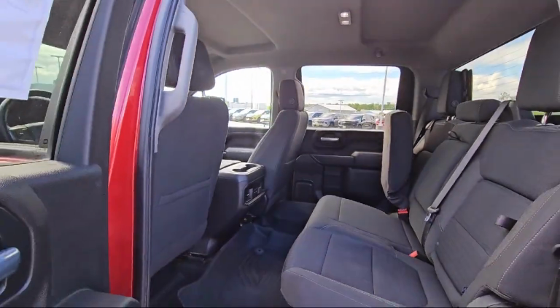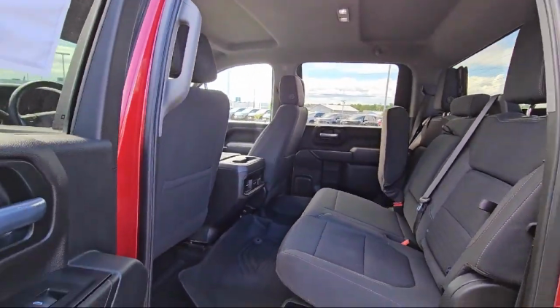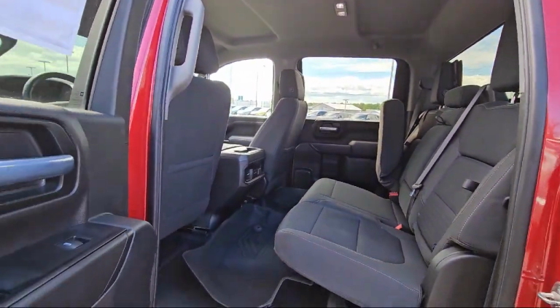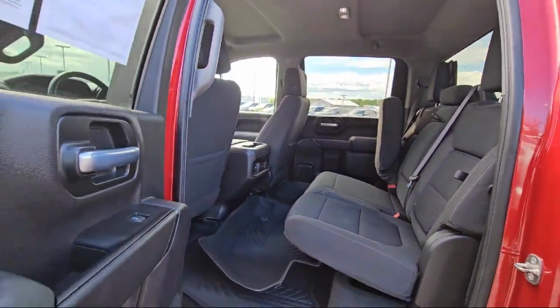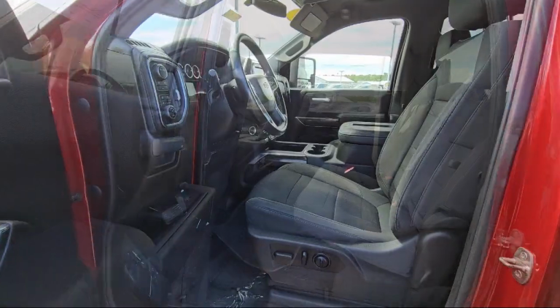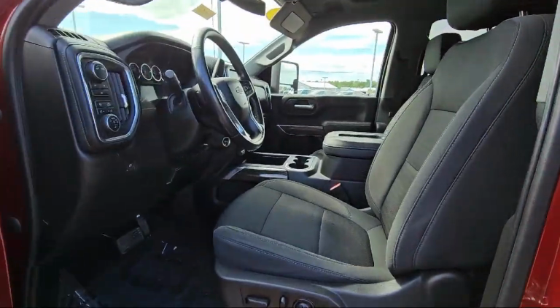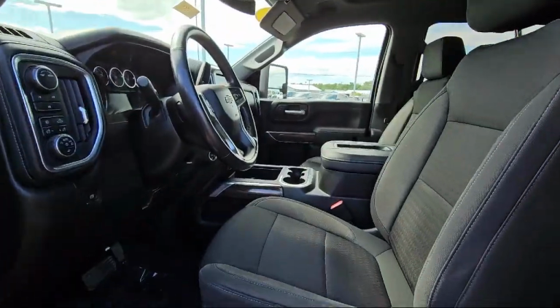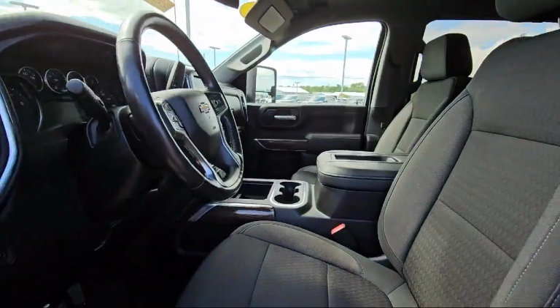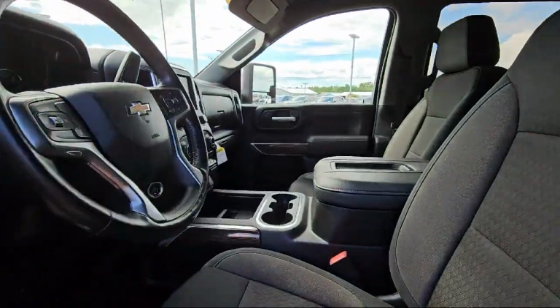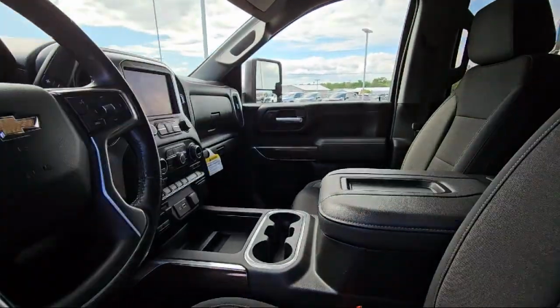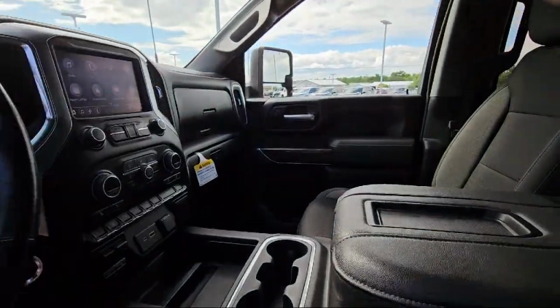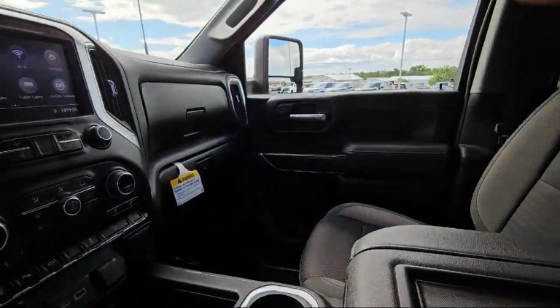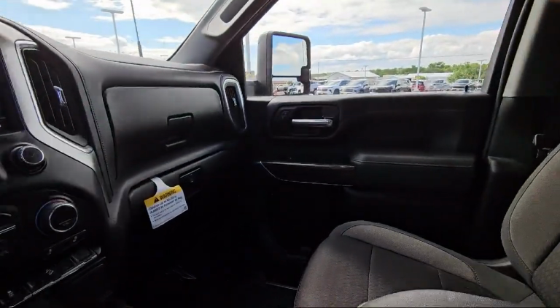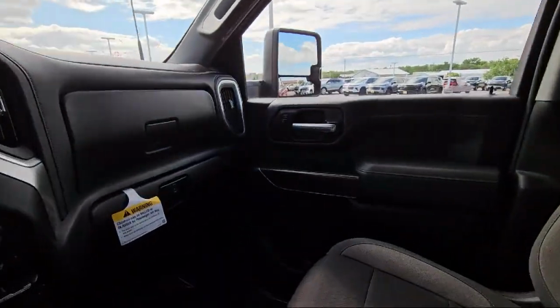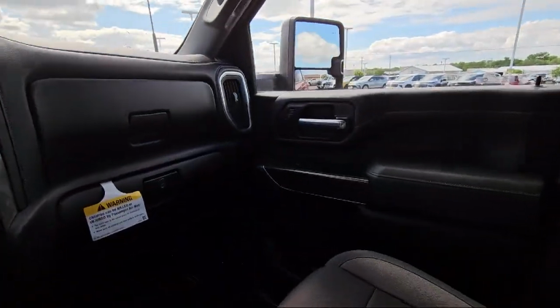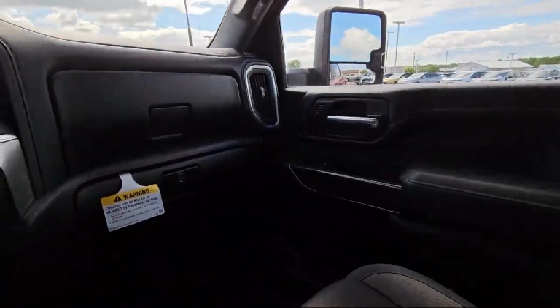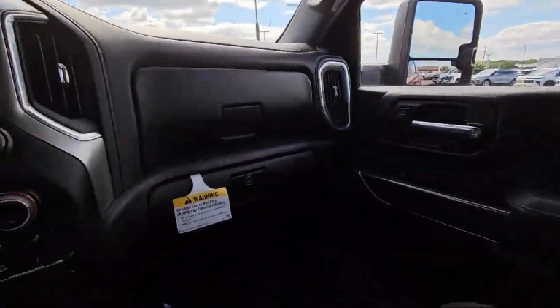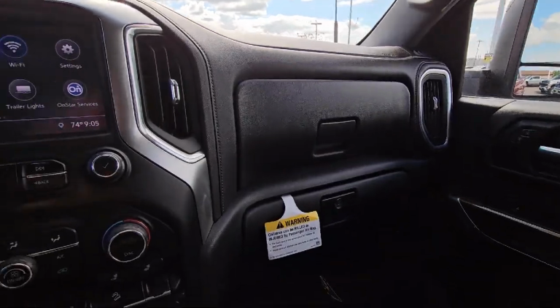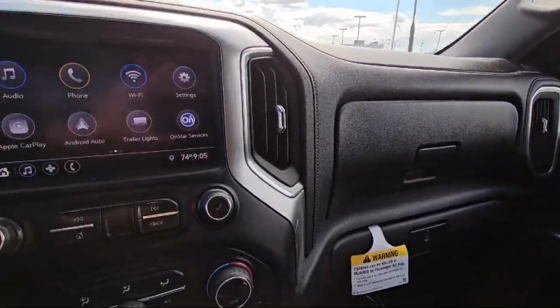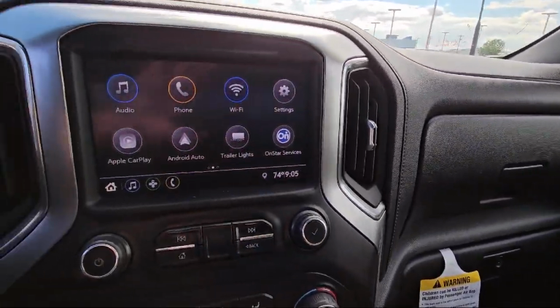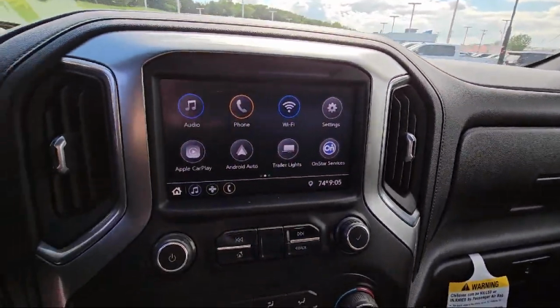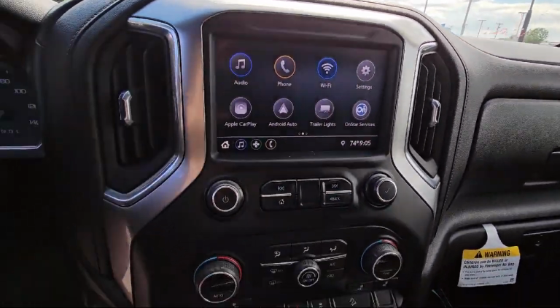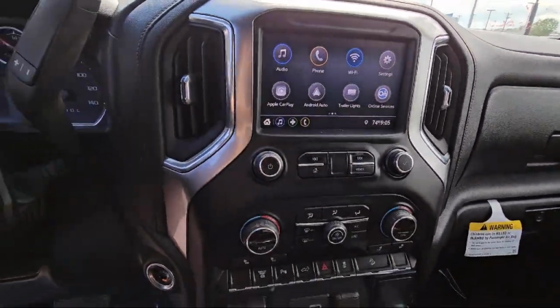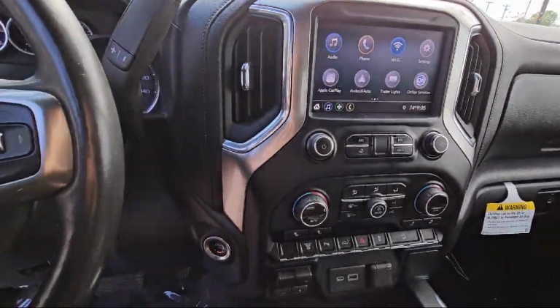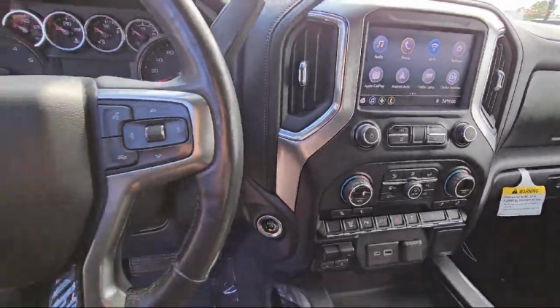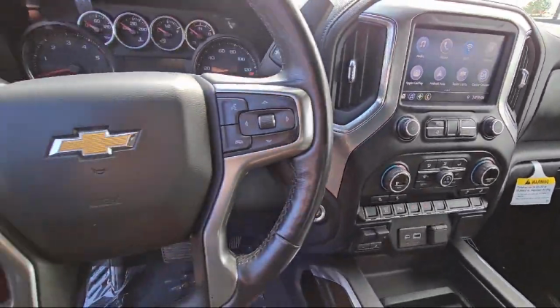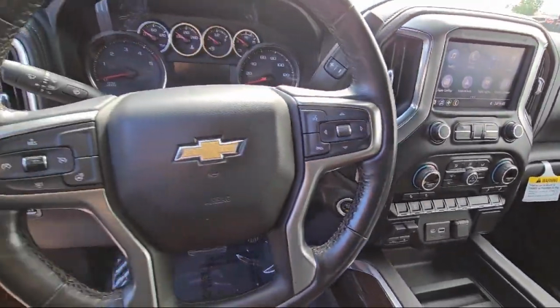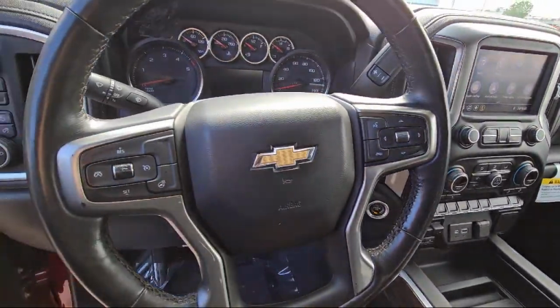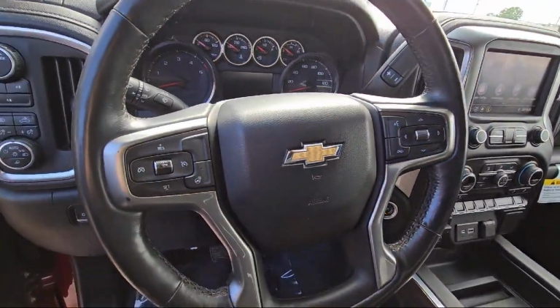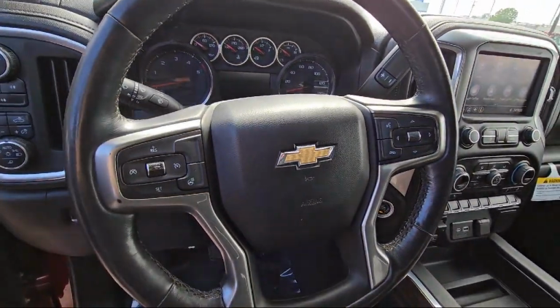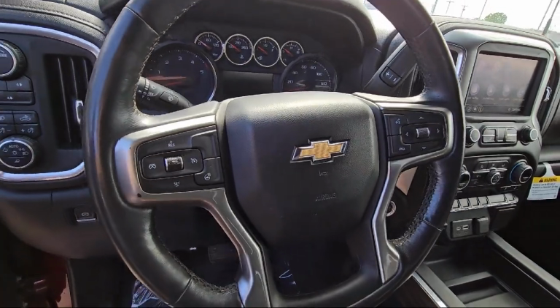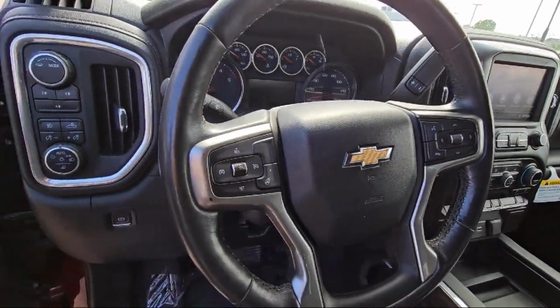Our skilled and friendly team will help you find the perfect vehicle to meet your needs. We welcome you to come in and experience the way we do business. Schweder Chevrolet of Cold Spring is your home of the certified Schwed deal.